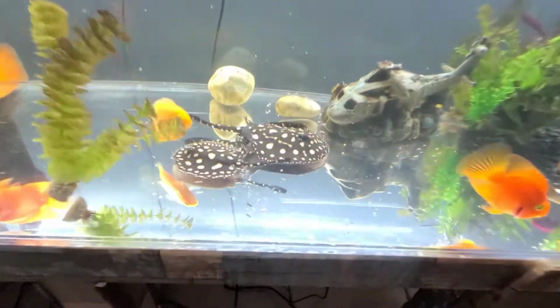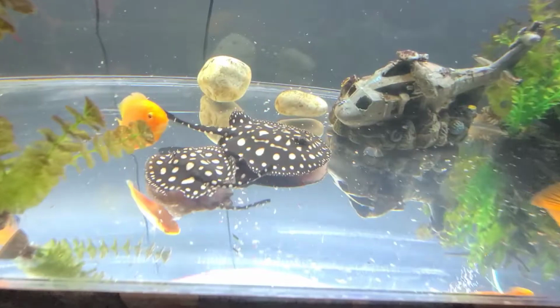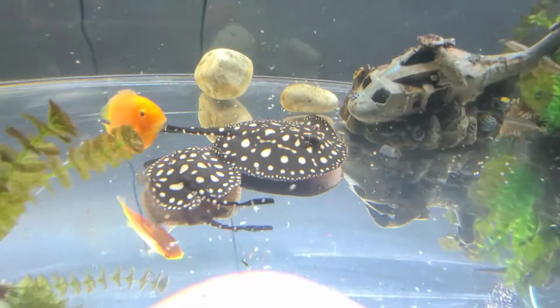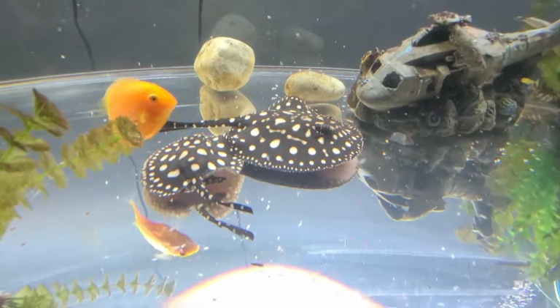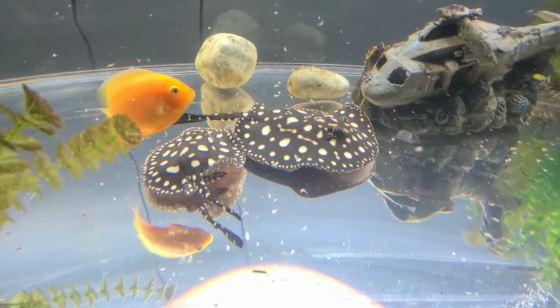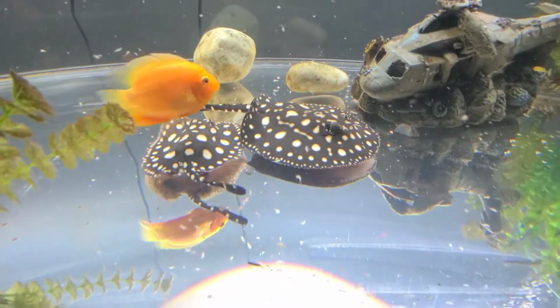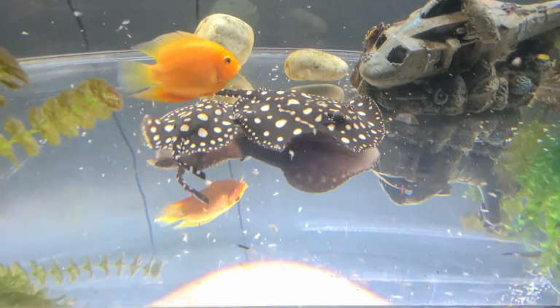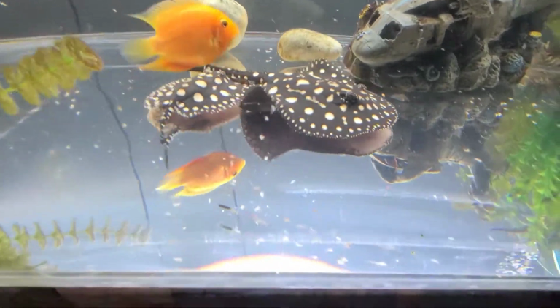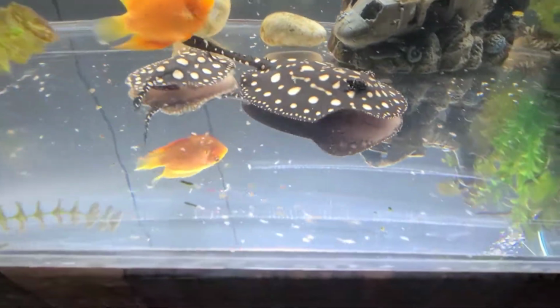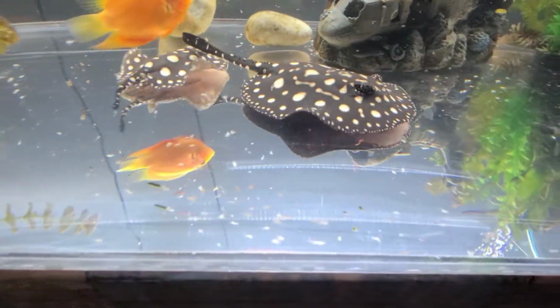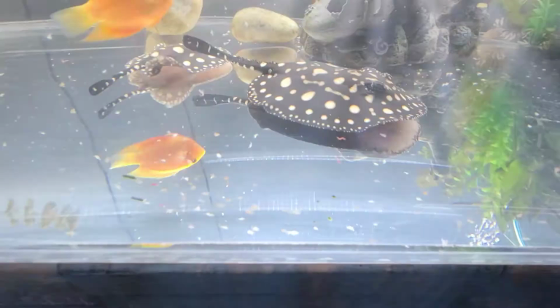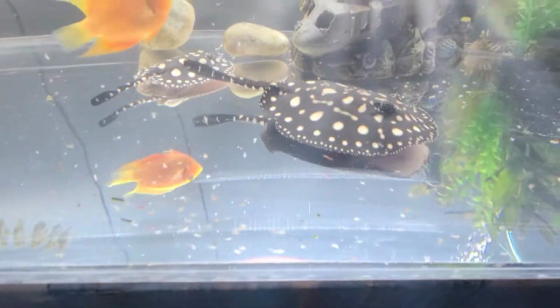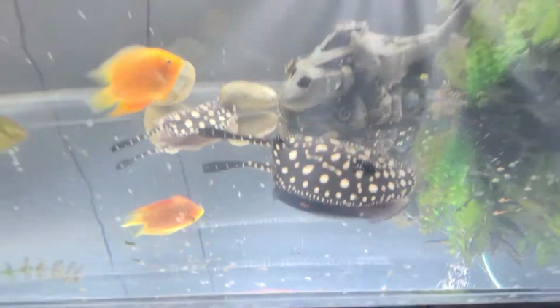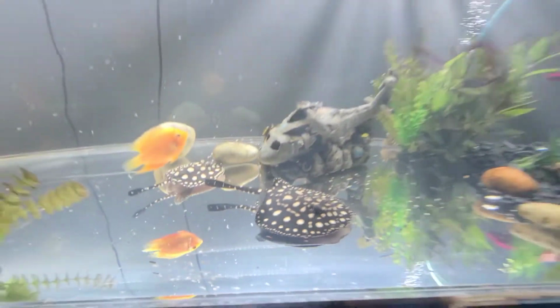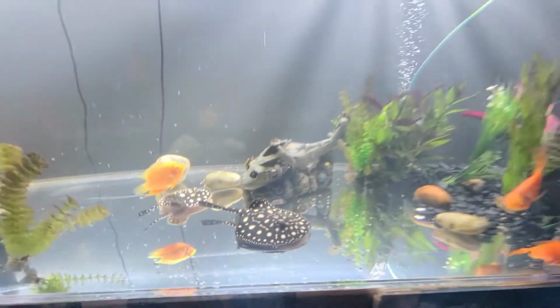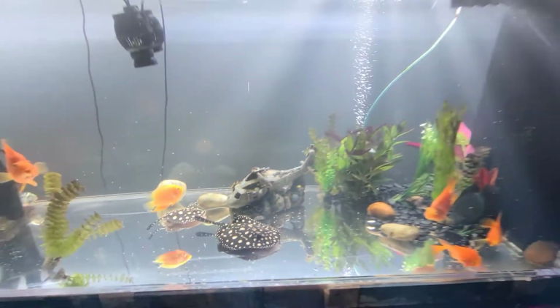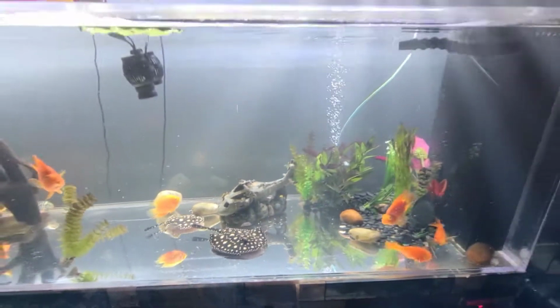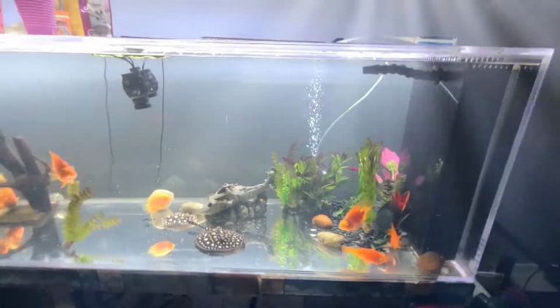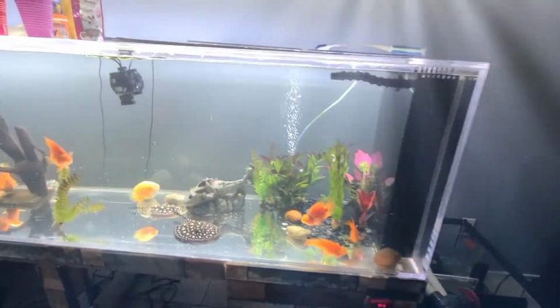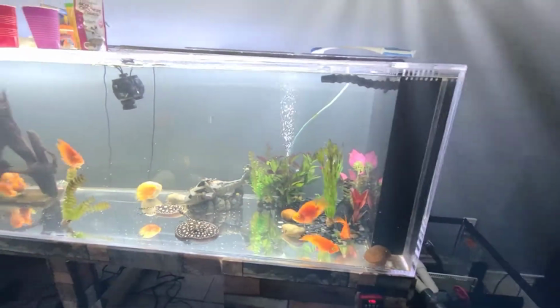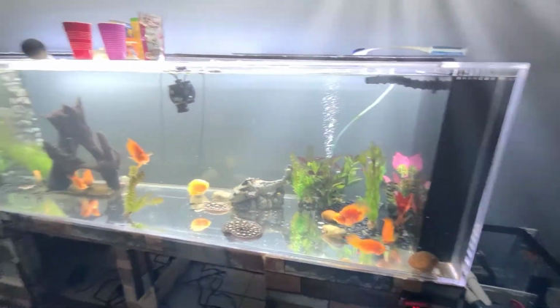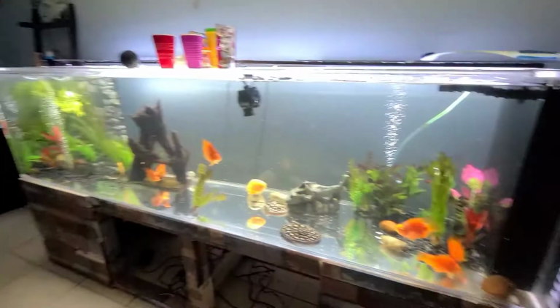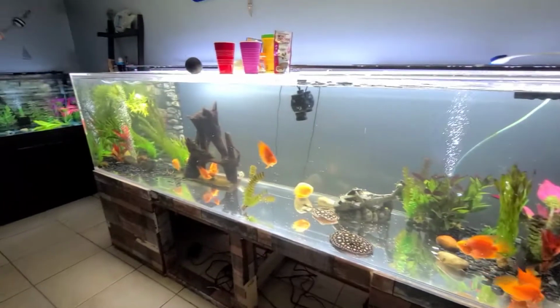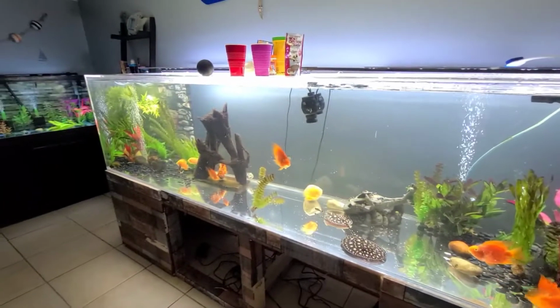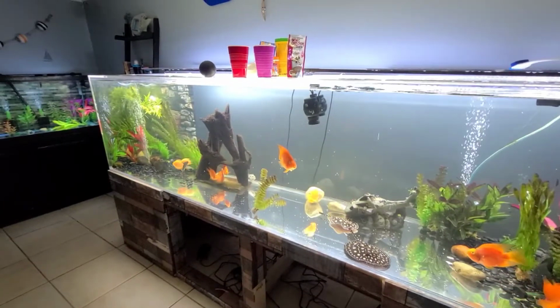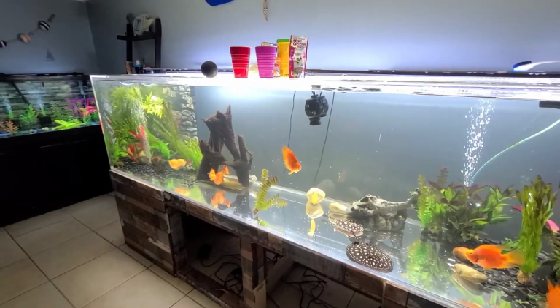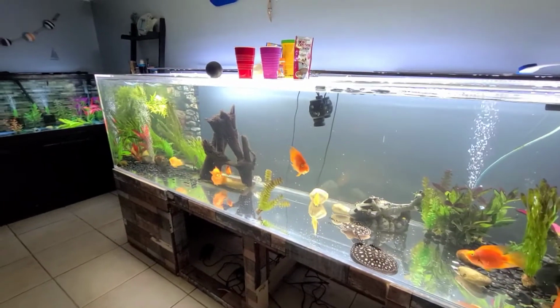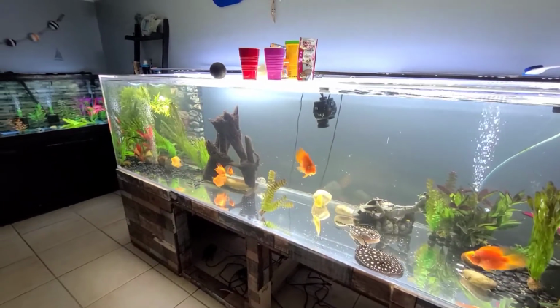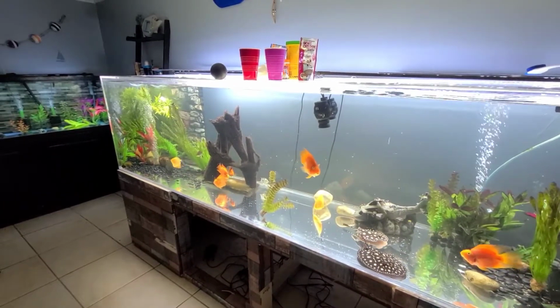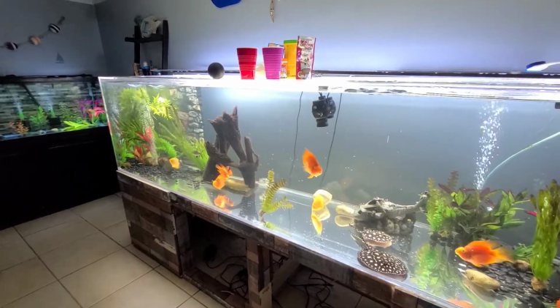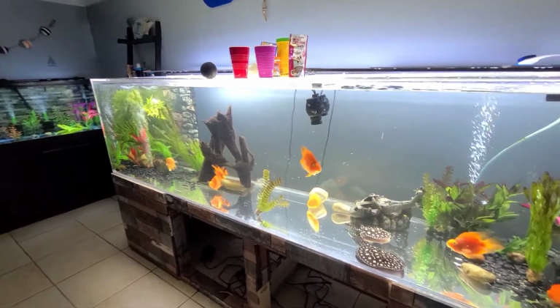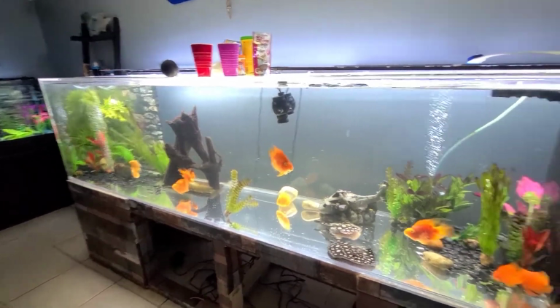I'm going to do an overview of these guys. Yep, everybody's going to finish eating. That's how everybody eats — mostly showing my stingrays.